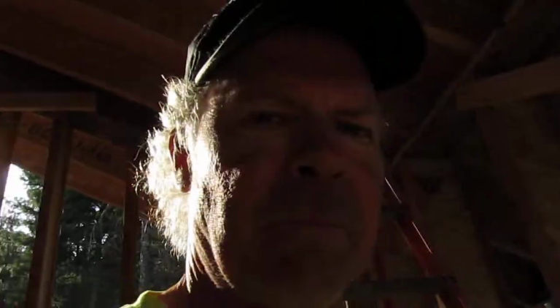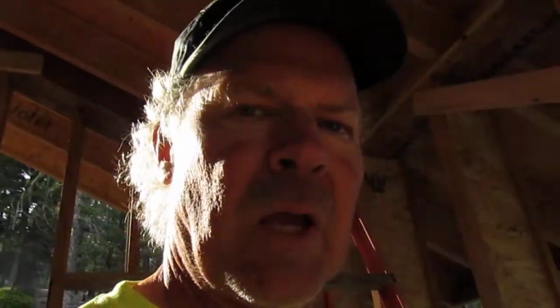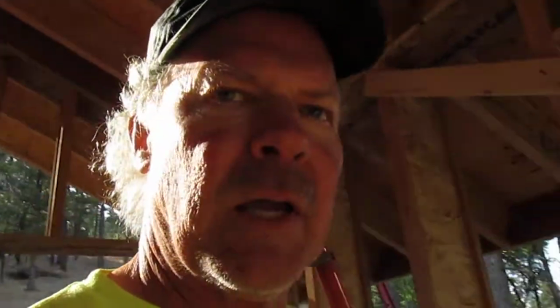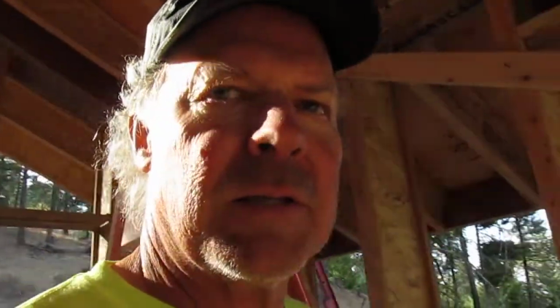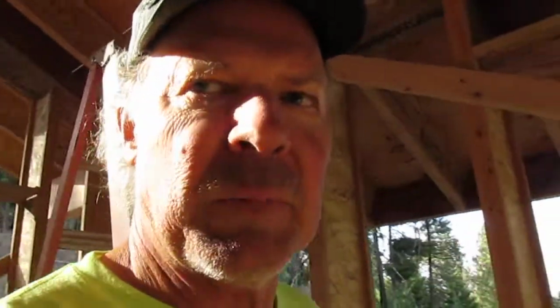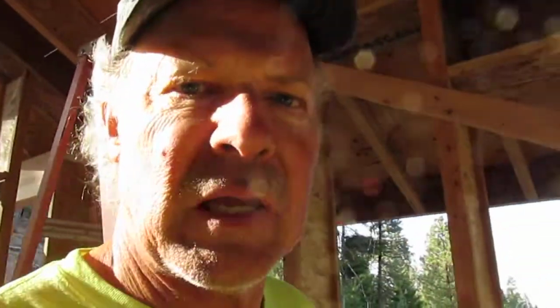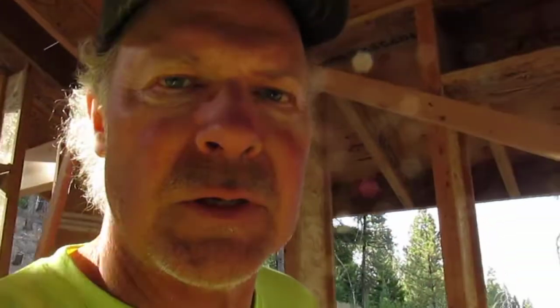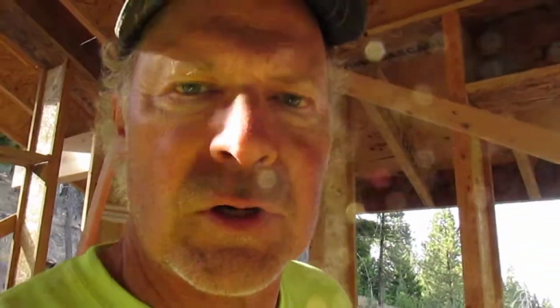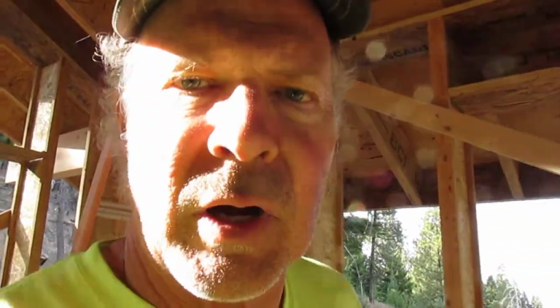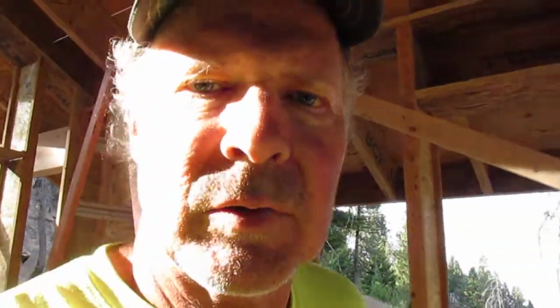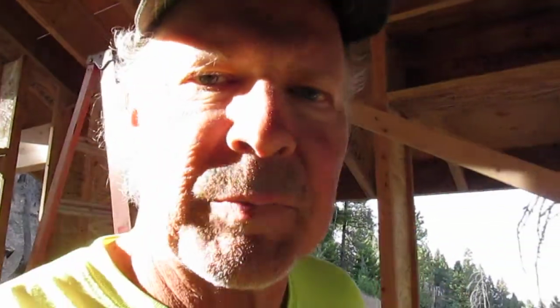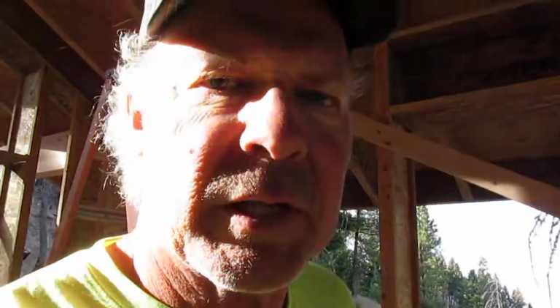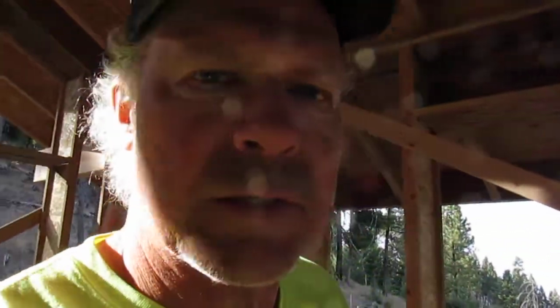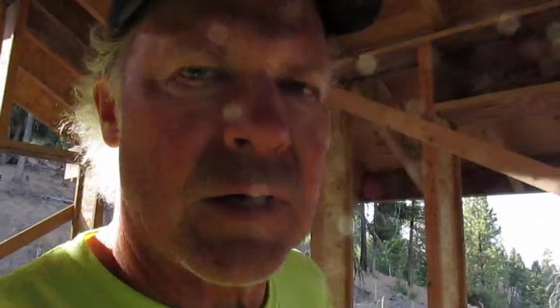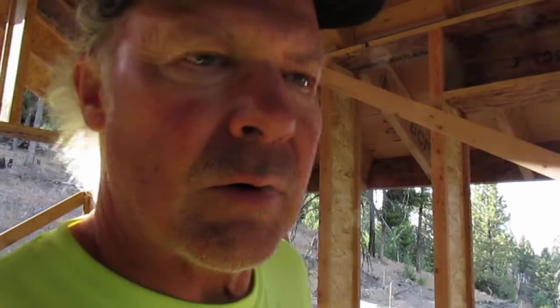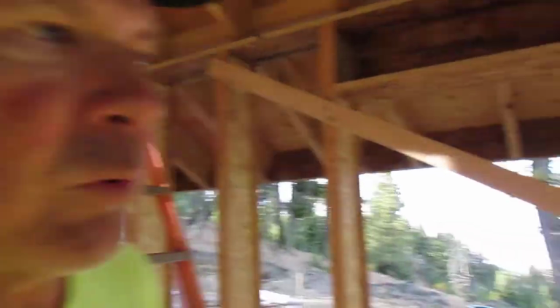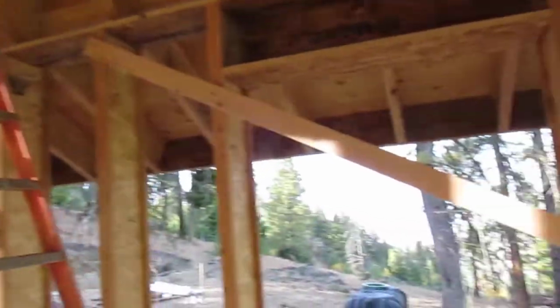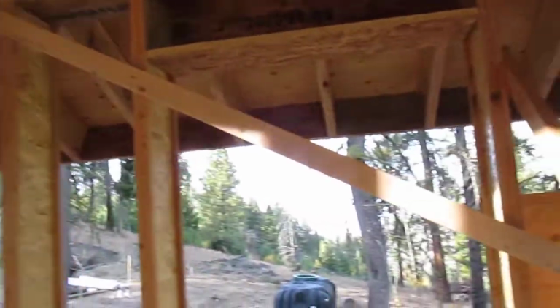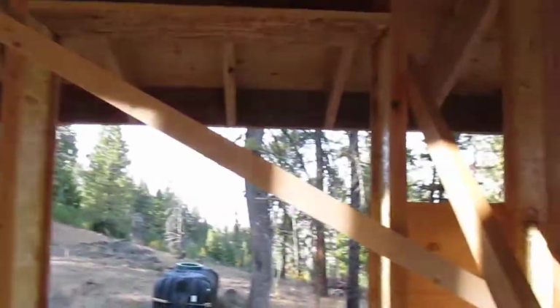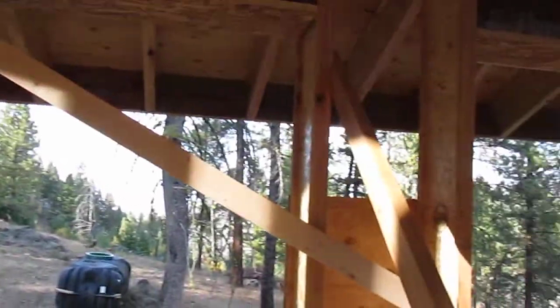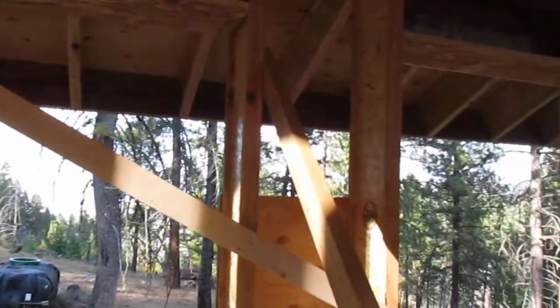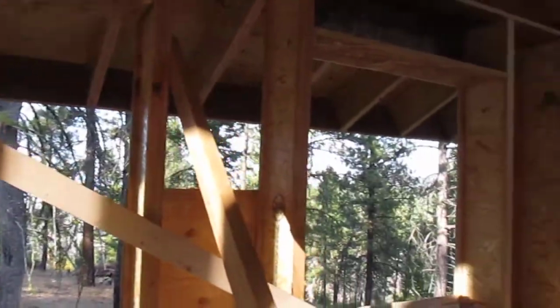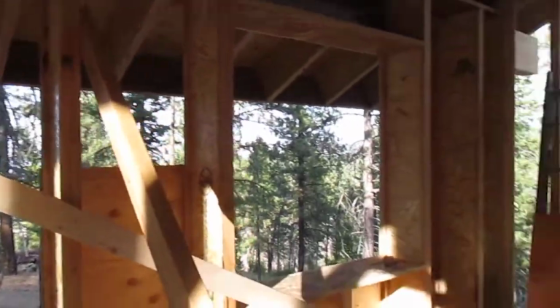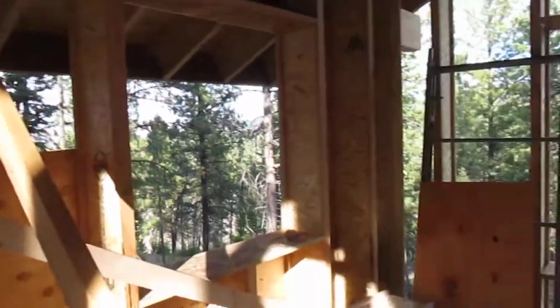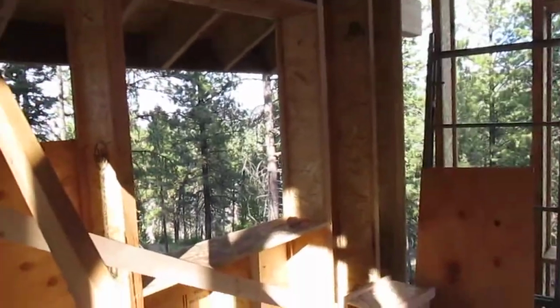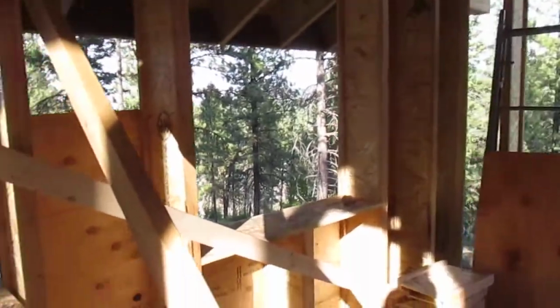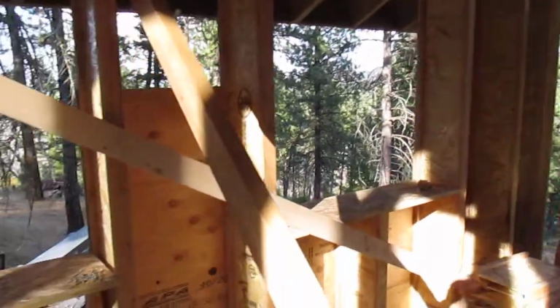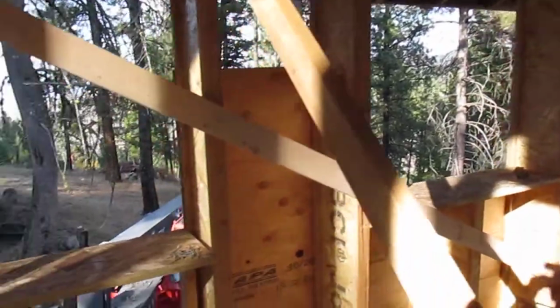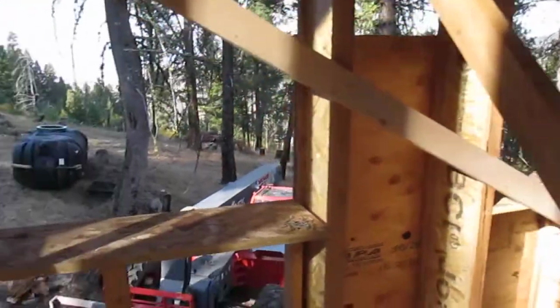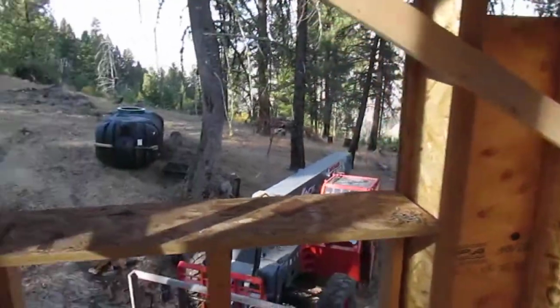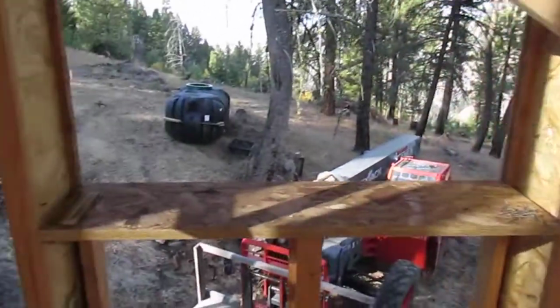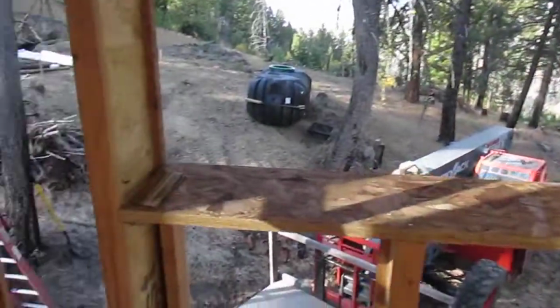Hi guys, I'm up at Damien Germano's place. We're building his house using iJoist for studs. So I want to show you some details.